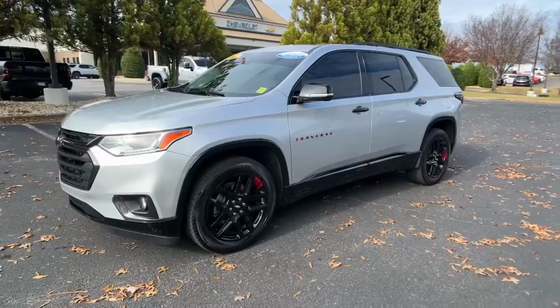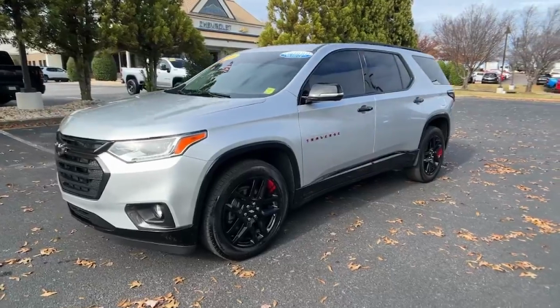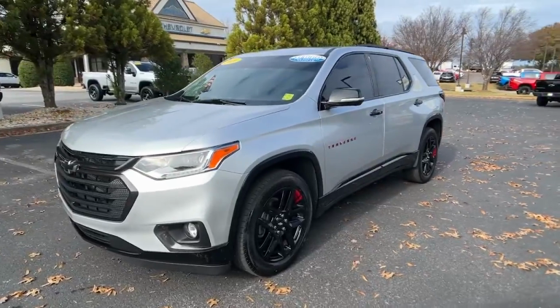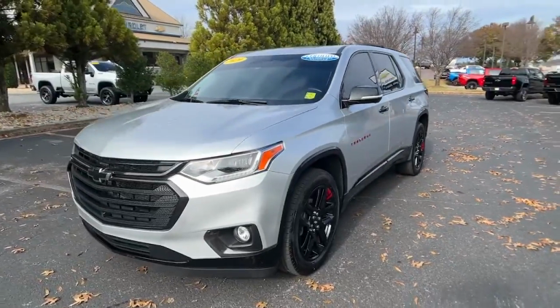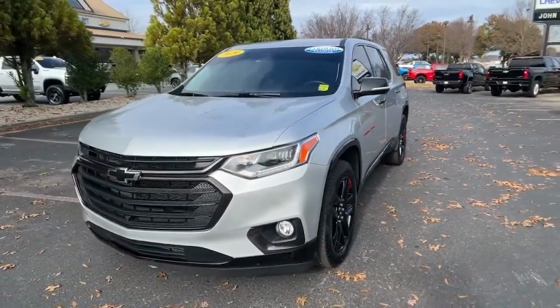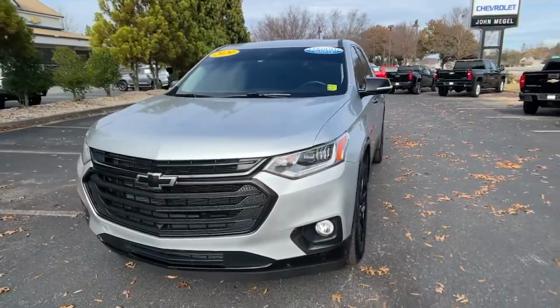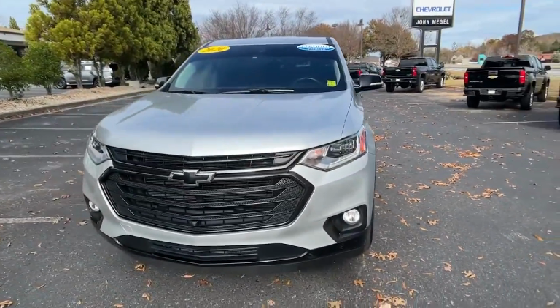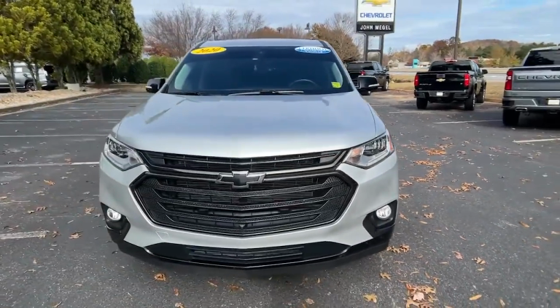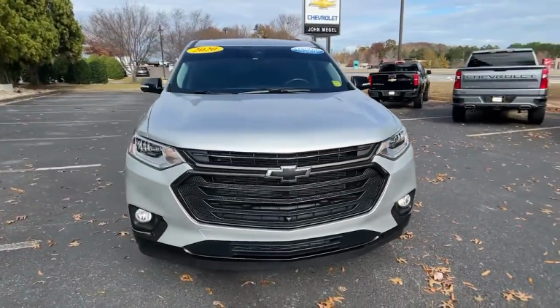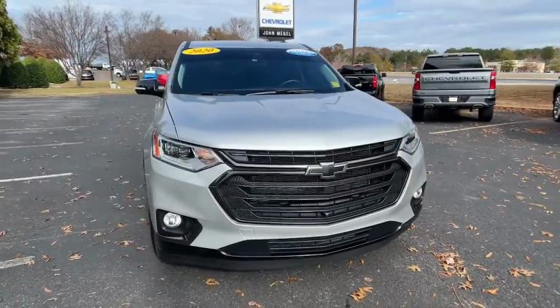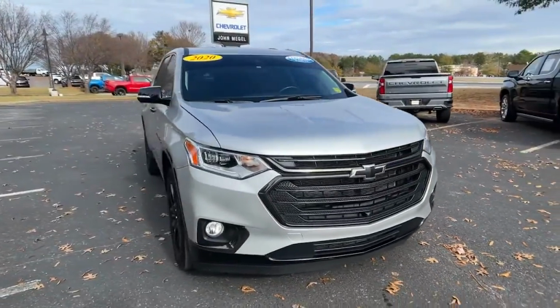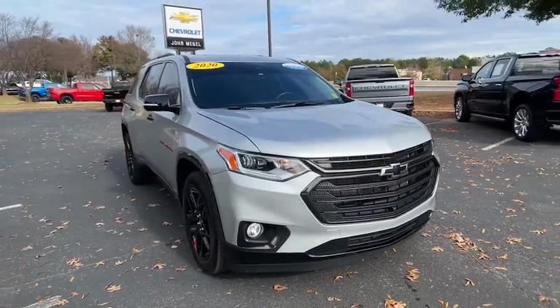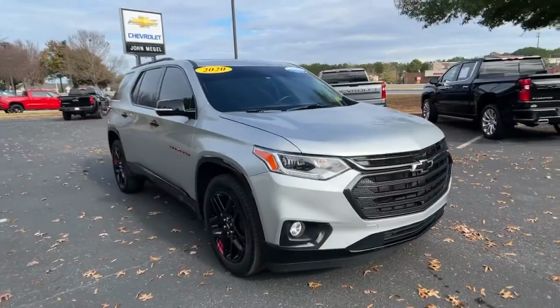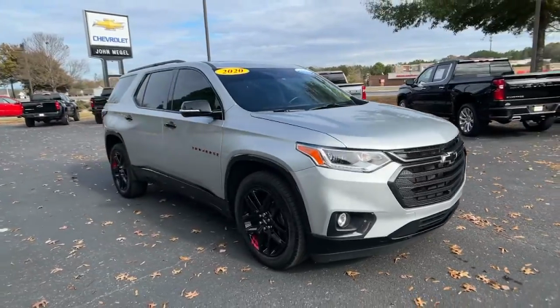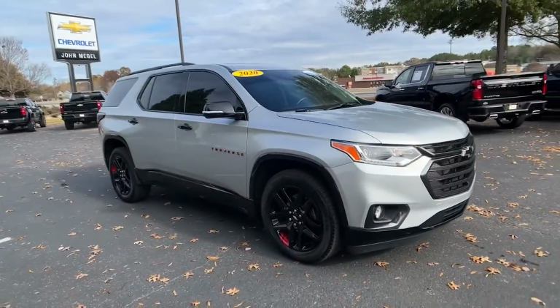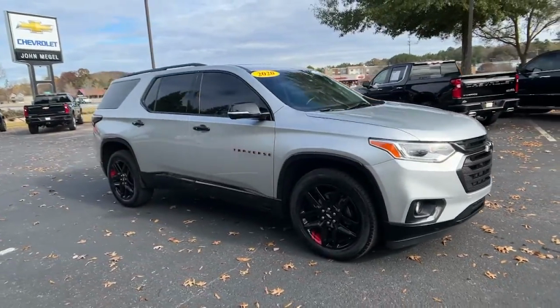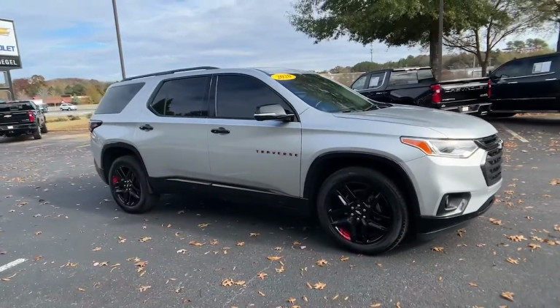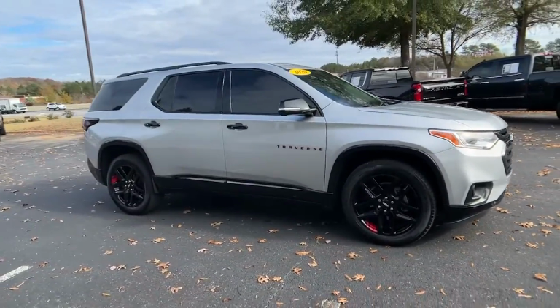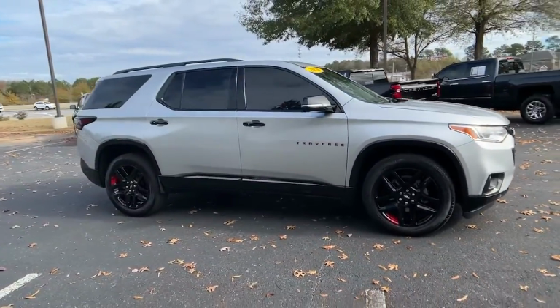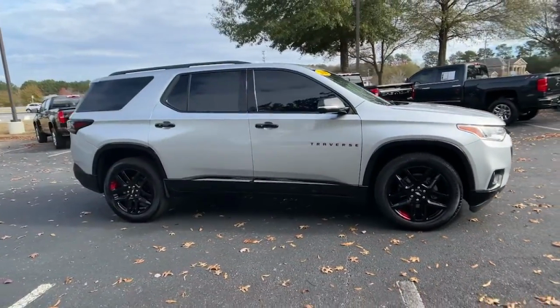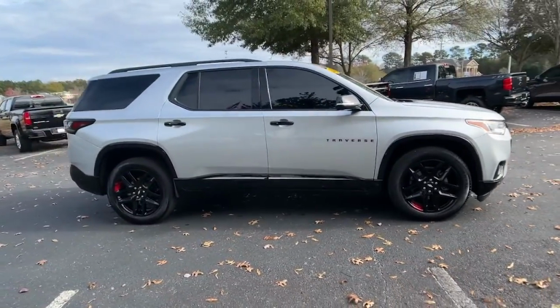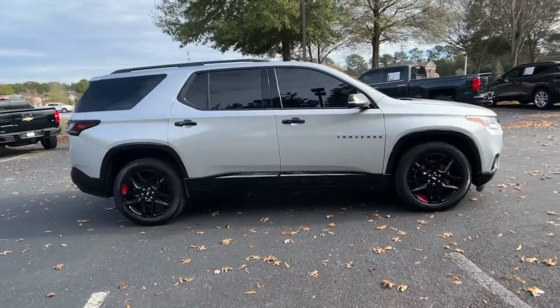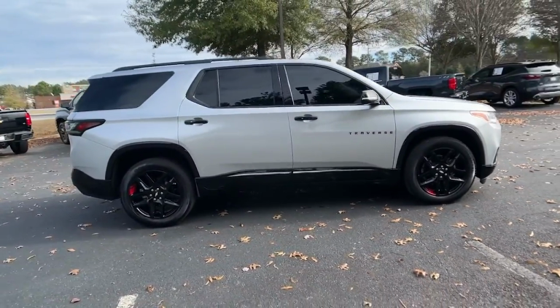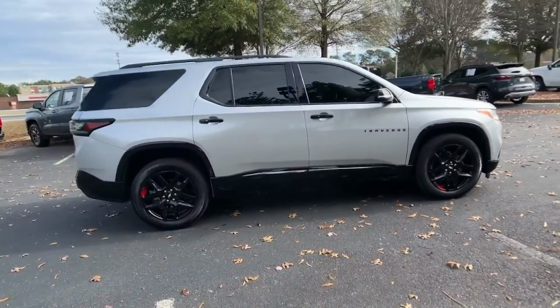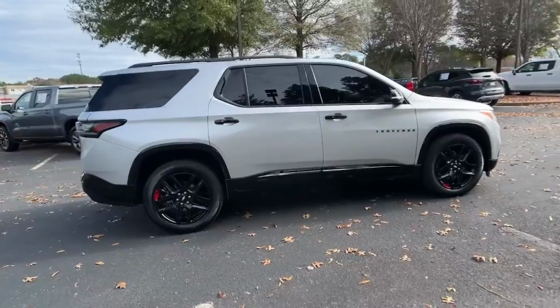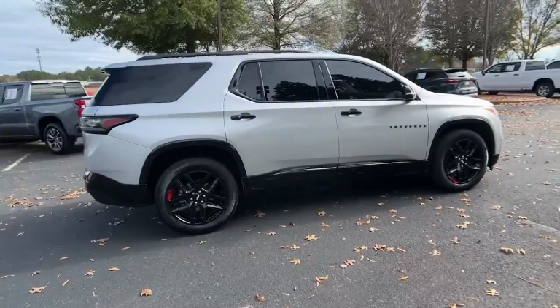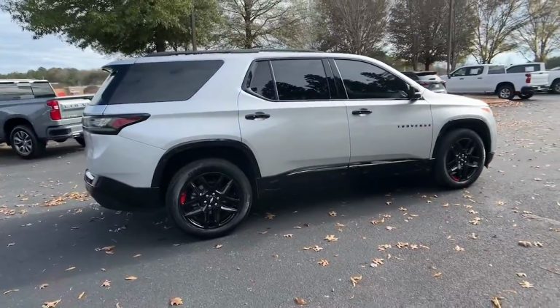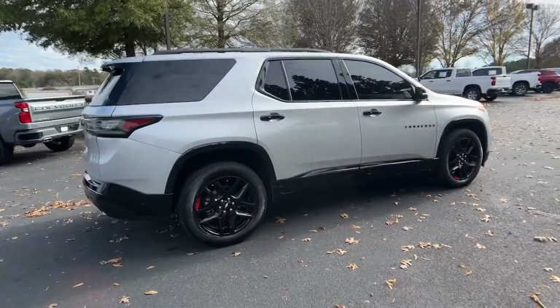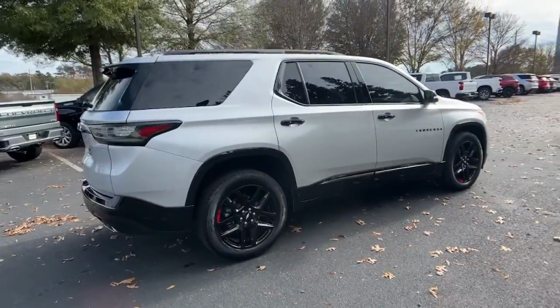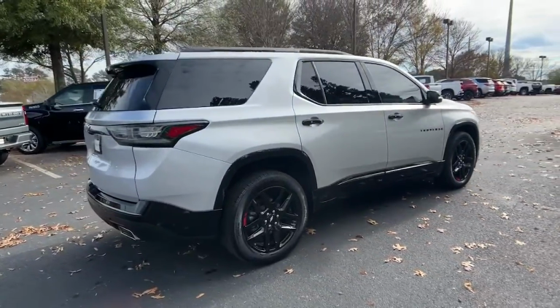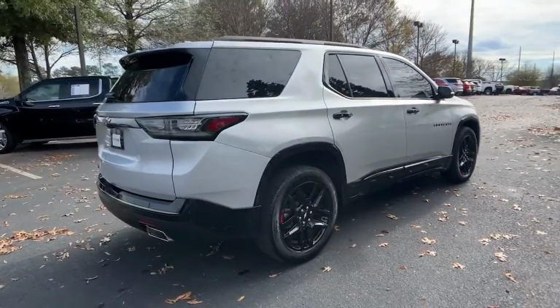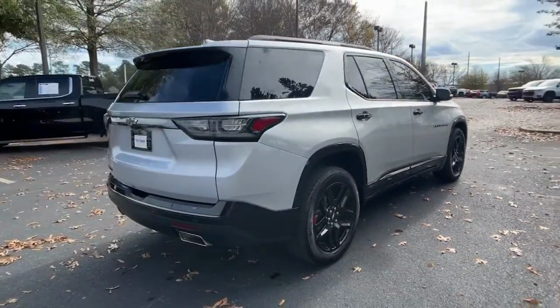You'll have love at first sight with the 2020 Chevrolet Traverse. With less than 30,000 miles on the odometer, this vehicle provides excellent value. The Traverse is your calm, capable refuge in a hectic world.